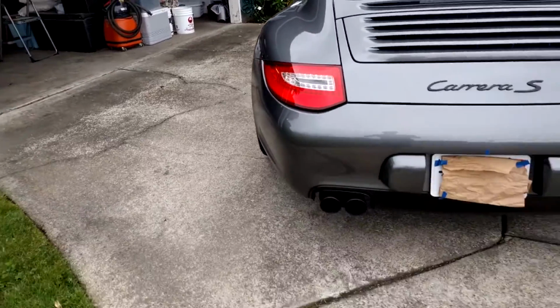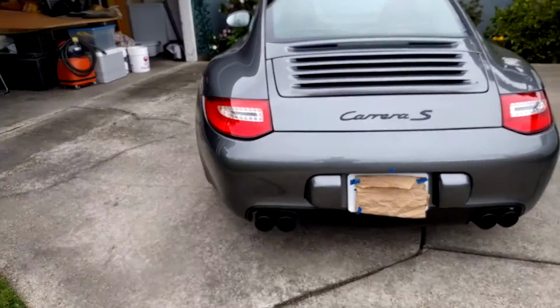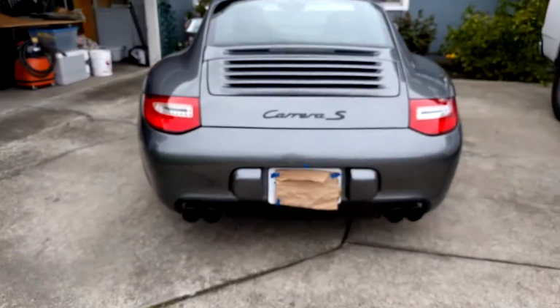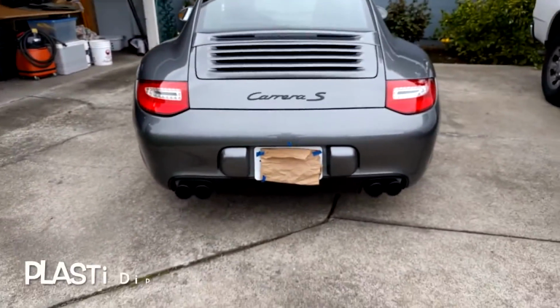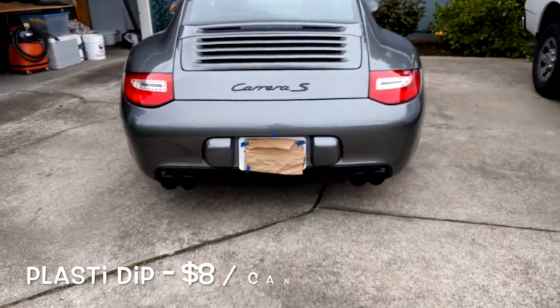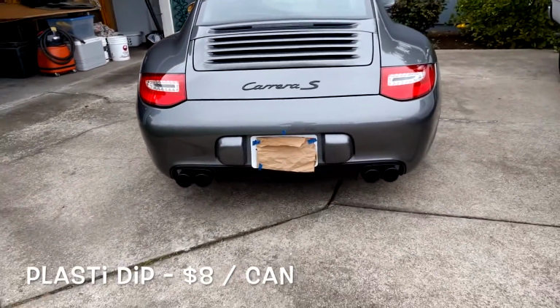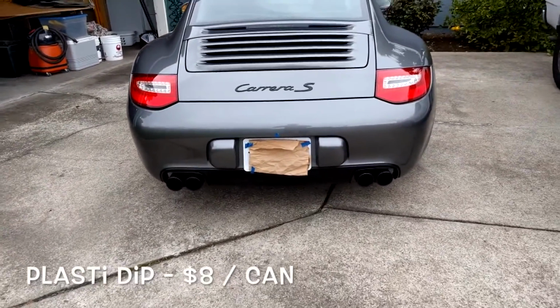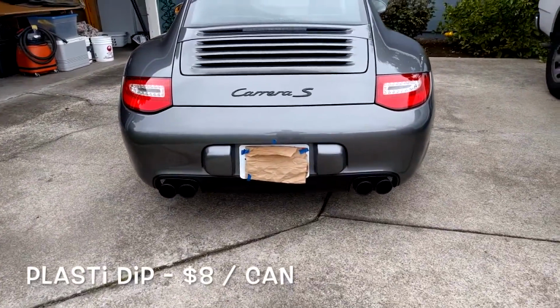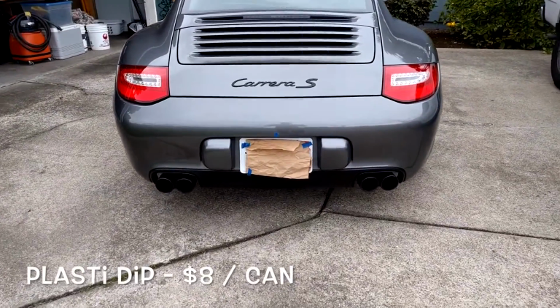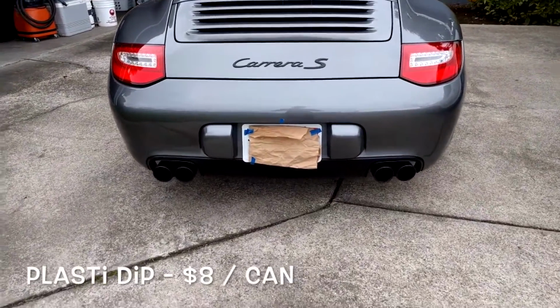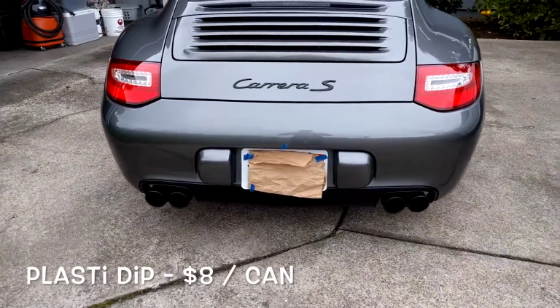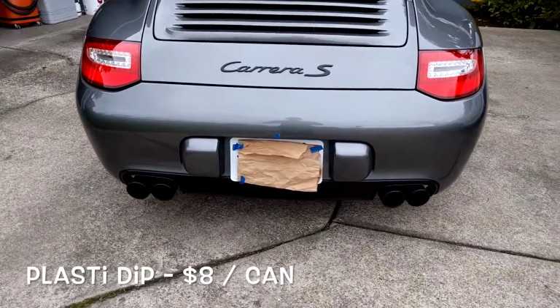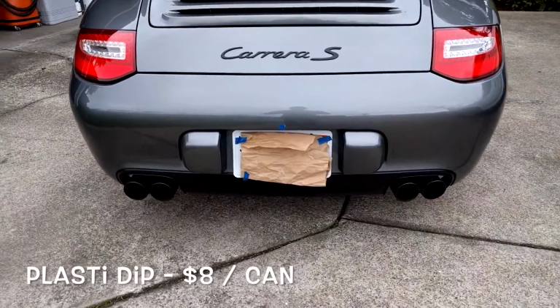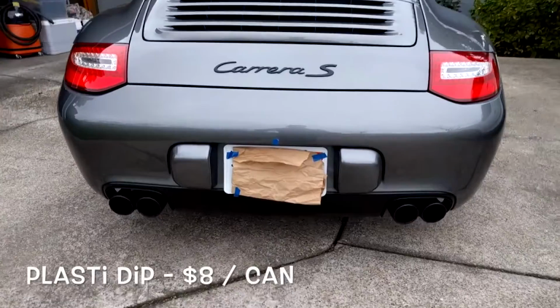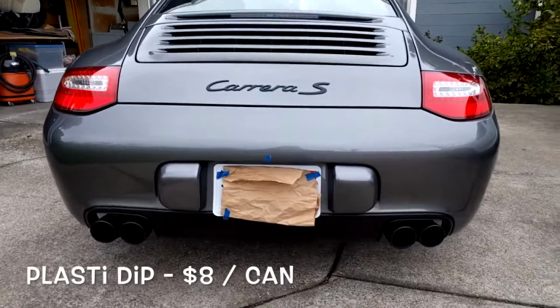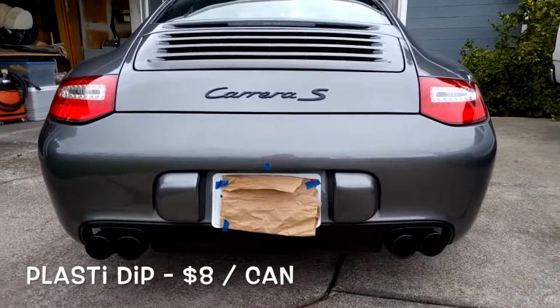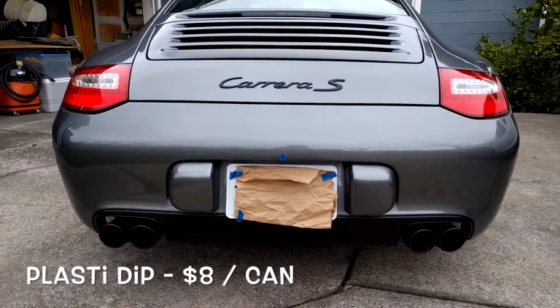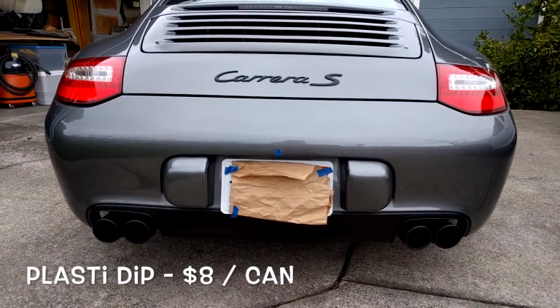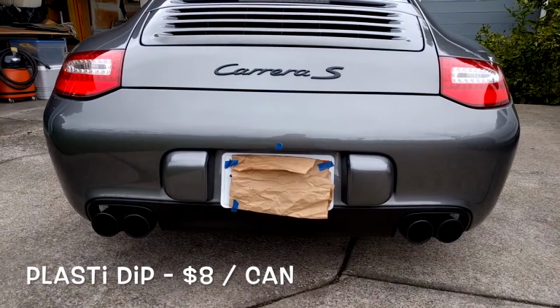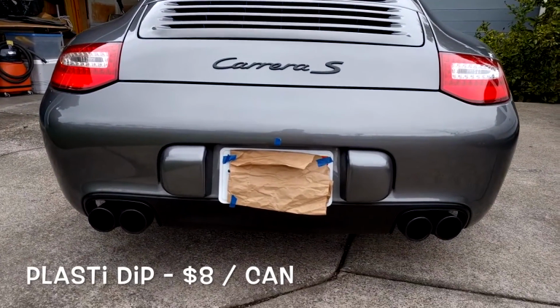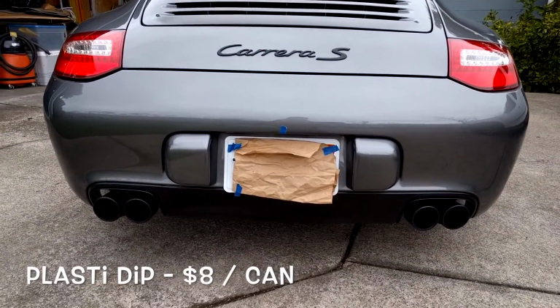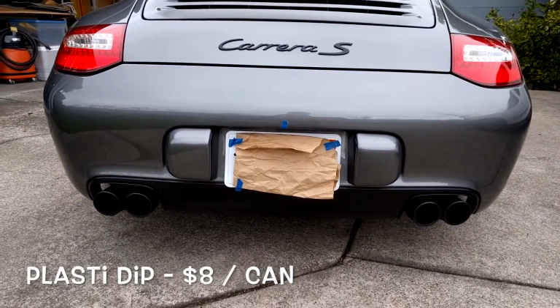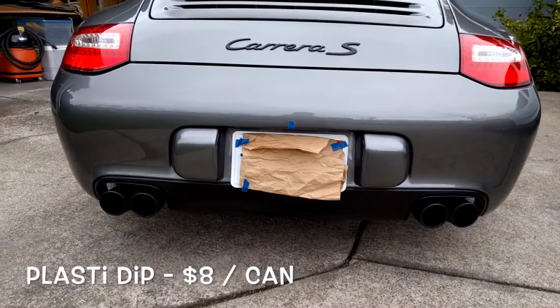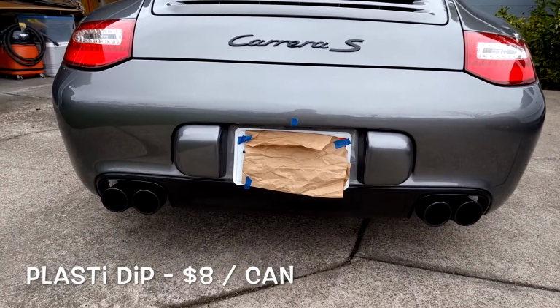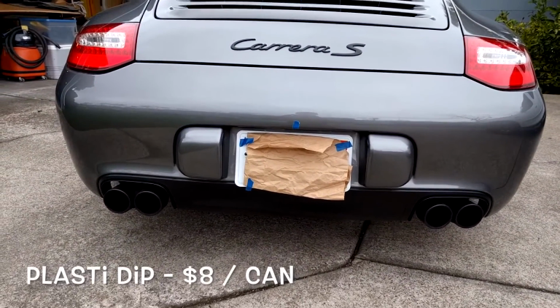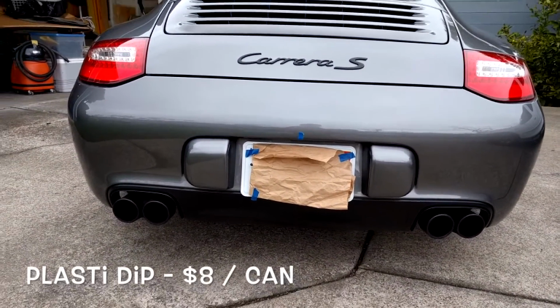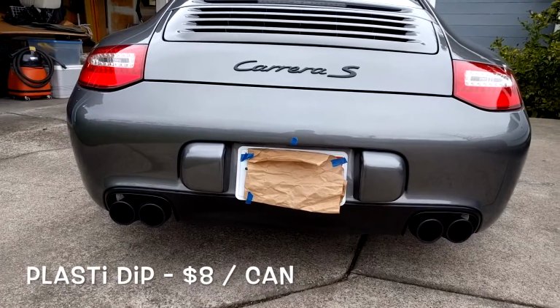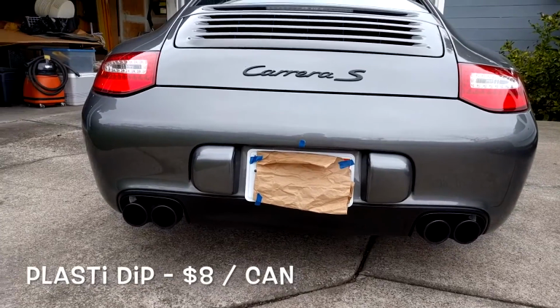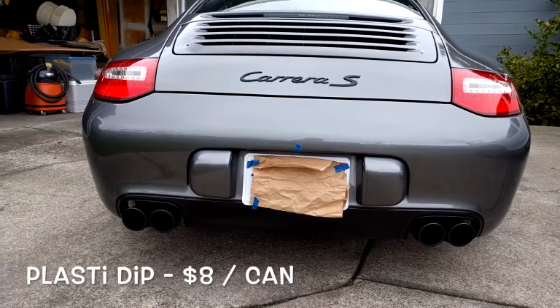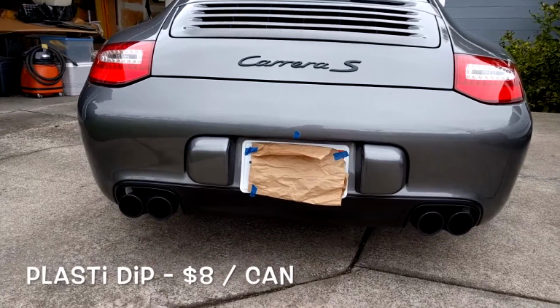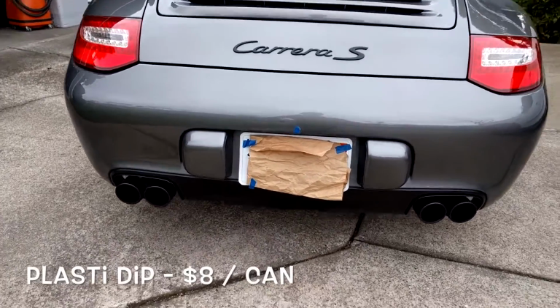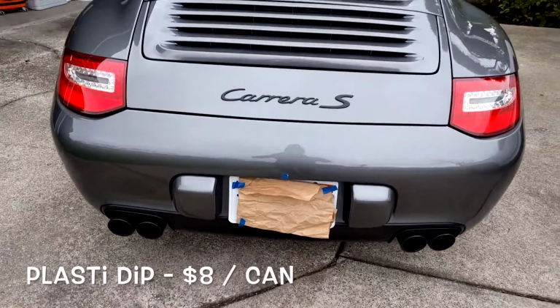Let's start with the first, which is Plasti Dip. Plasti Dip's really cool — it's only eight bucks a can and you can do so much. On my car, it blacked out the rear diffuser, the exhaust tips, and also the Carrera S badge. Plasti Dip not only looks great, but it's completely reversible.